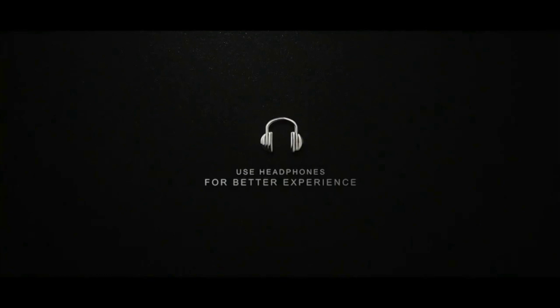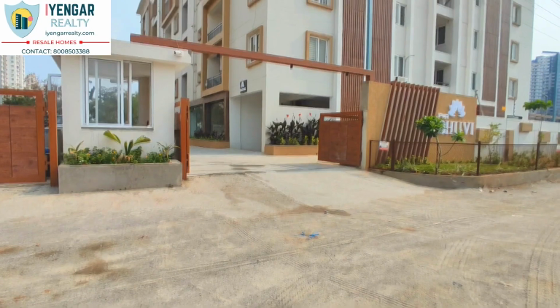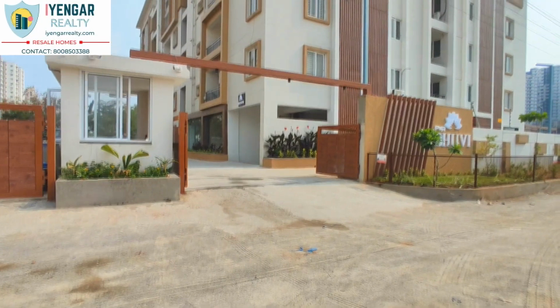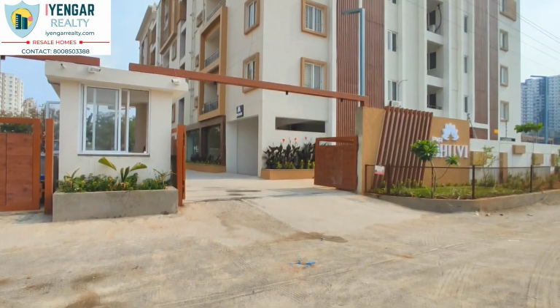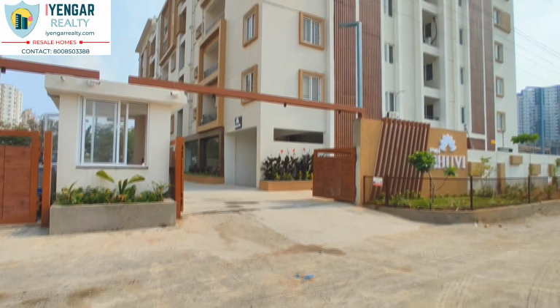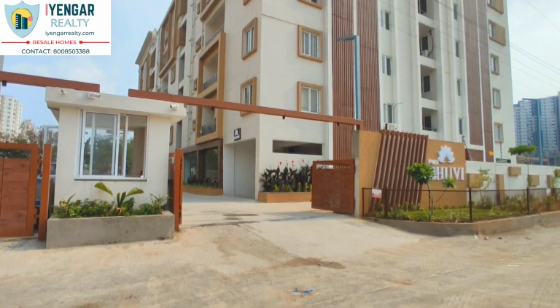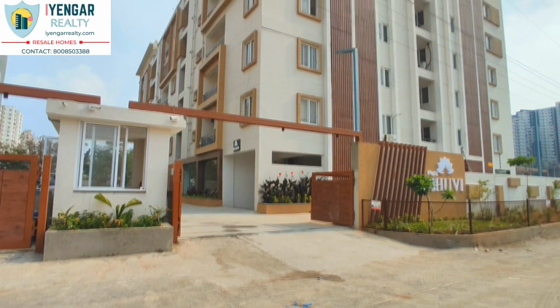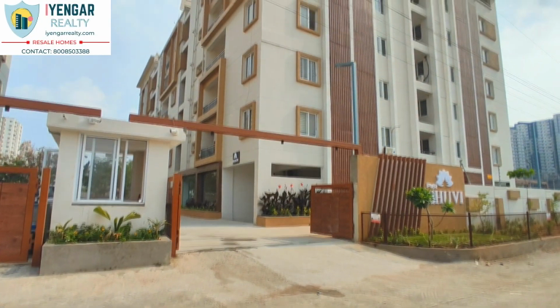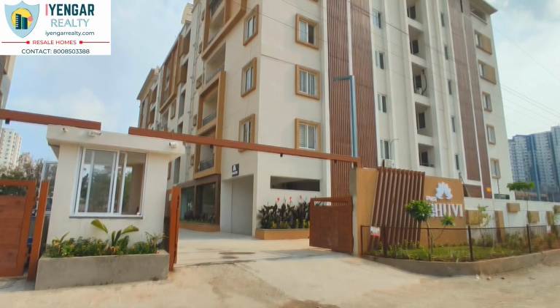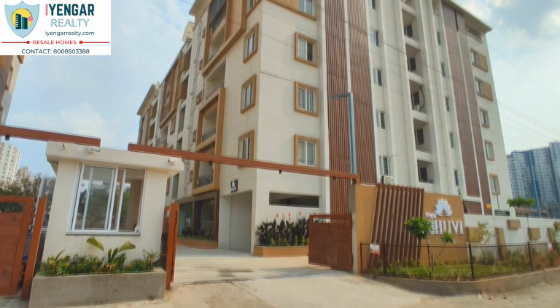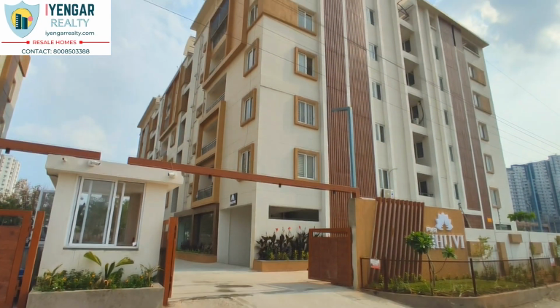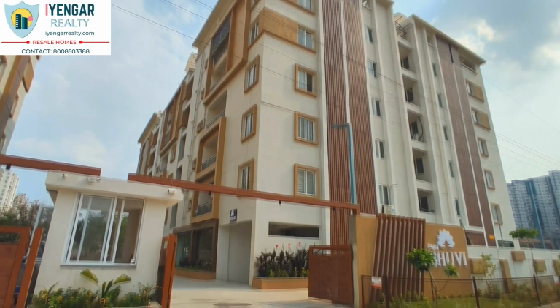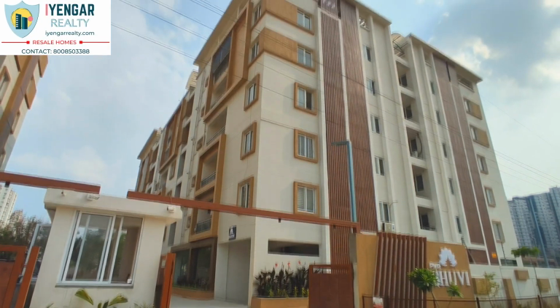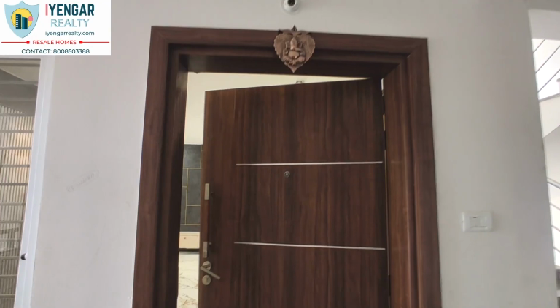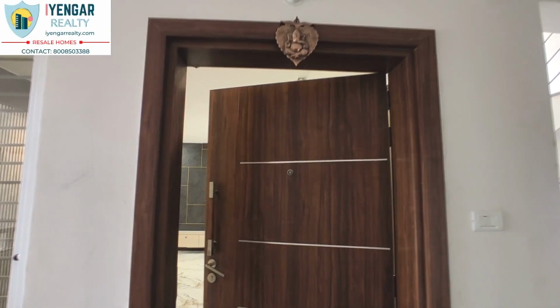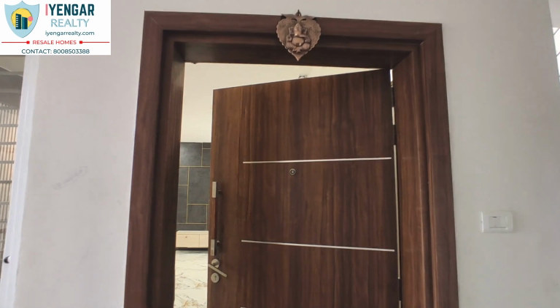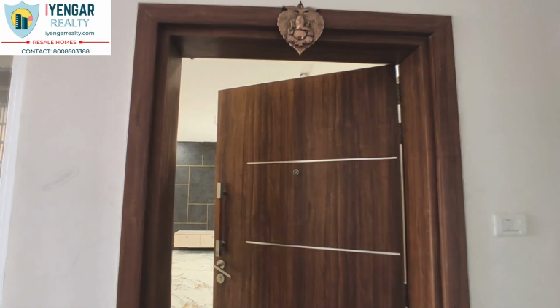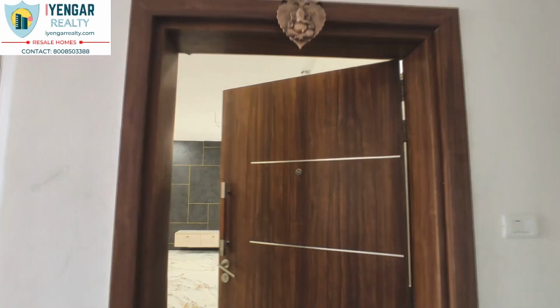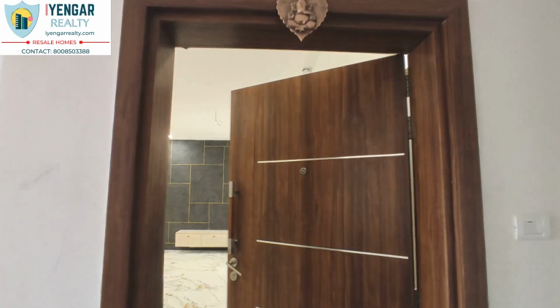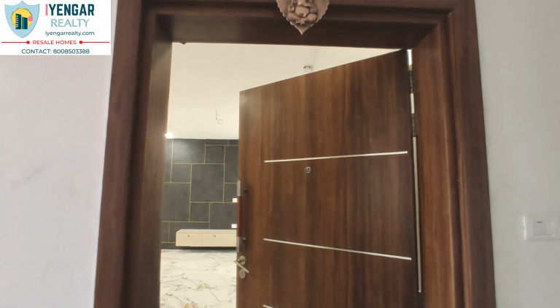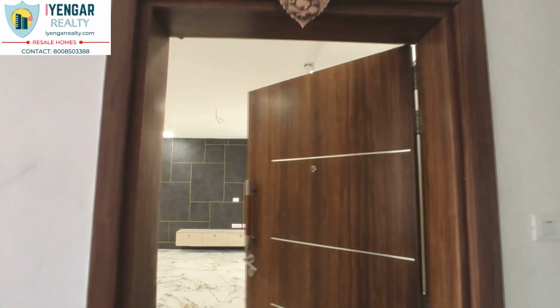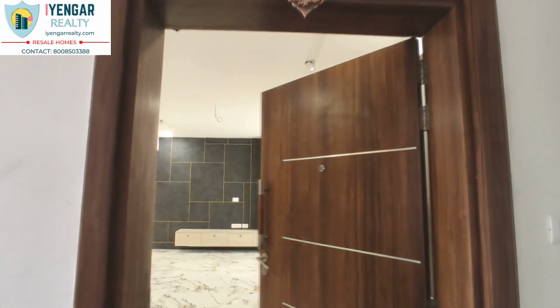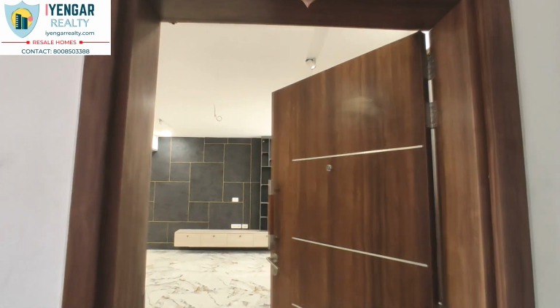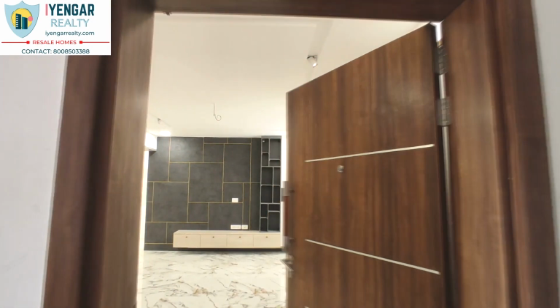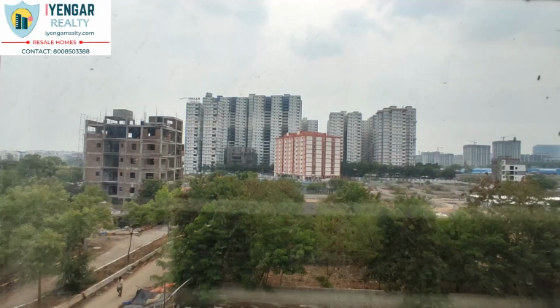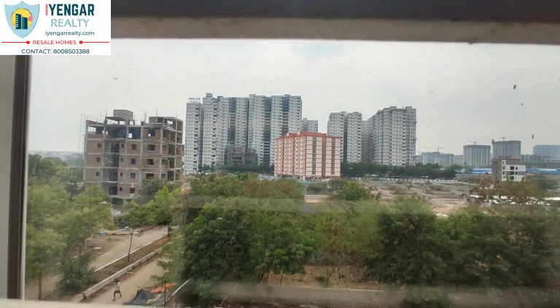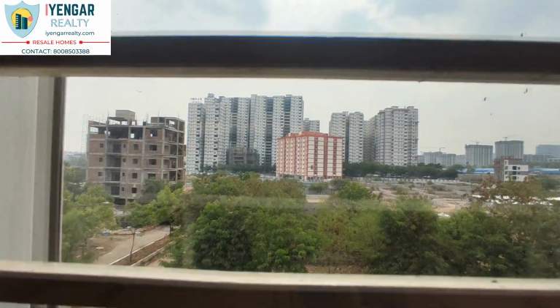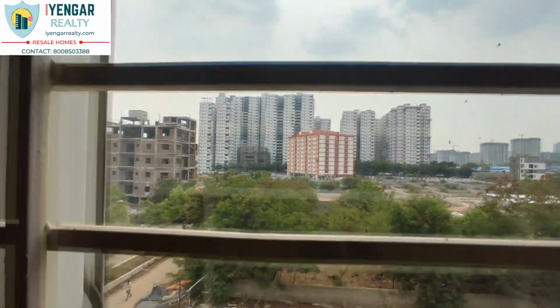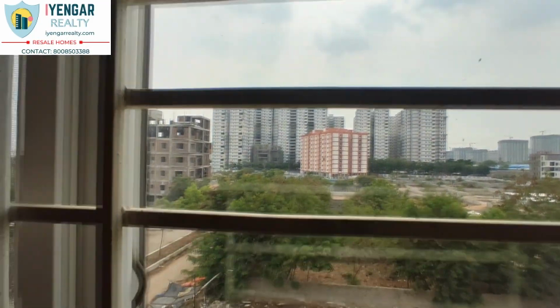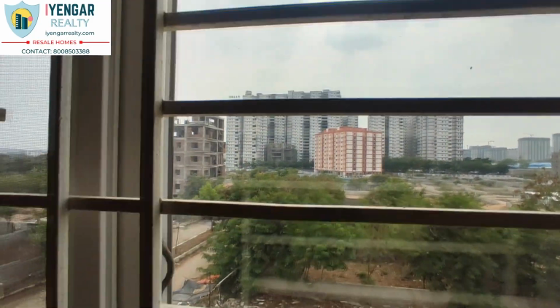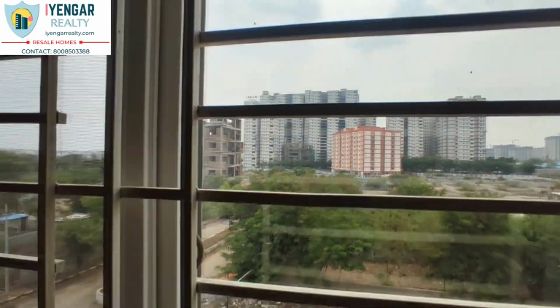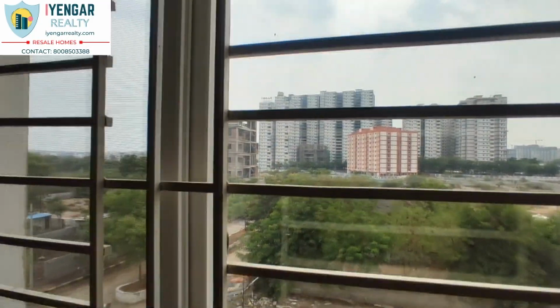Are you searching for a new semi-furnished flat in Narsinghi, close to projects like NCC Urban One and Rajpuspa Atria? Stay tuned.